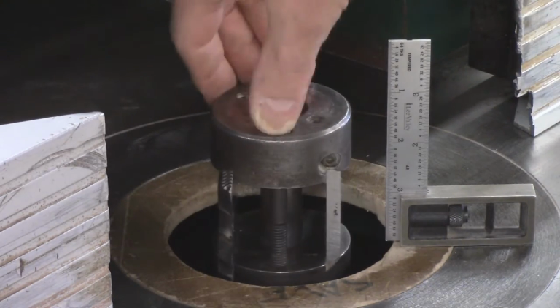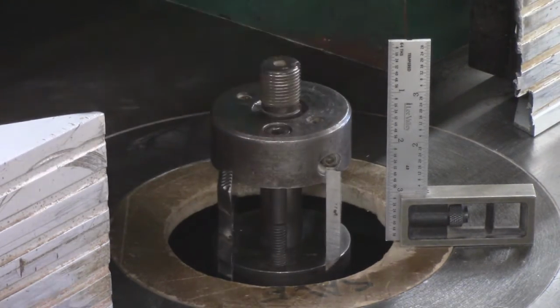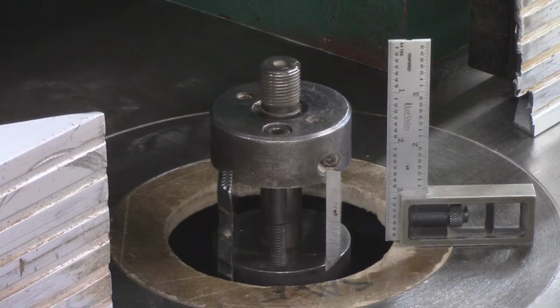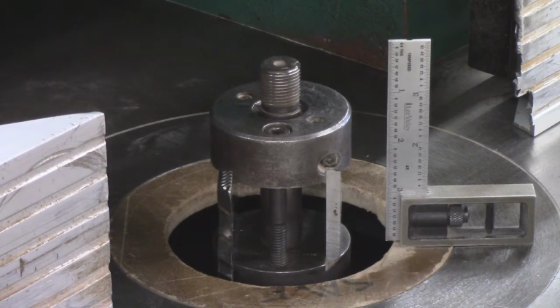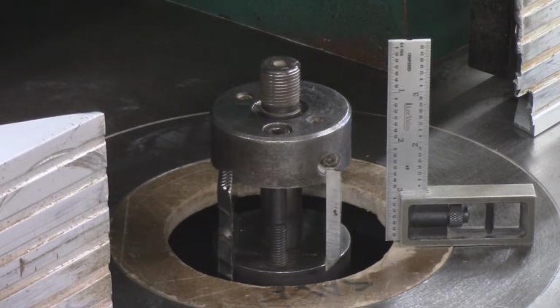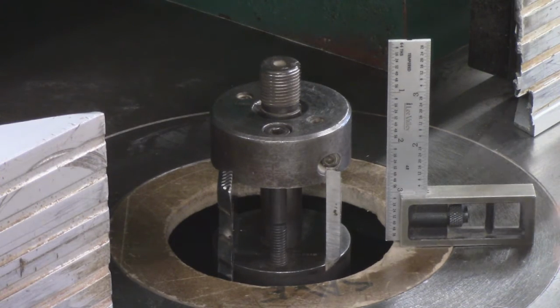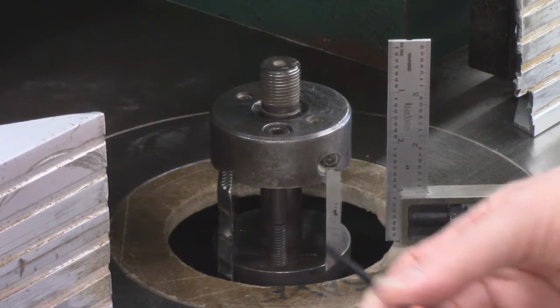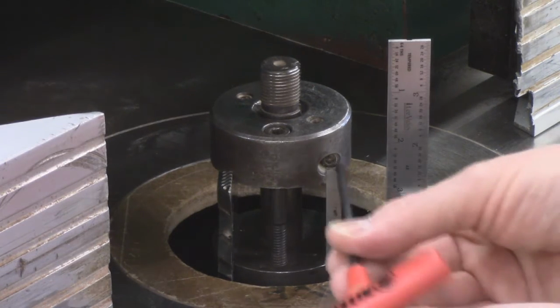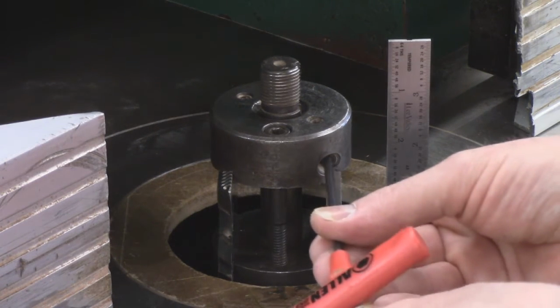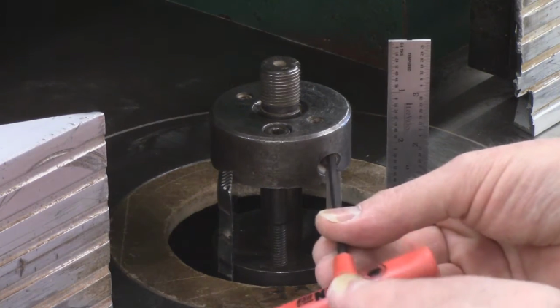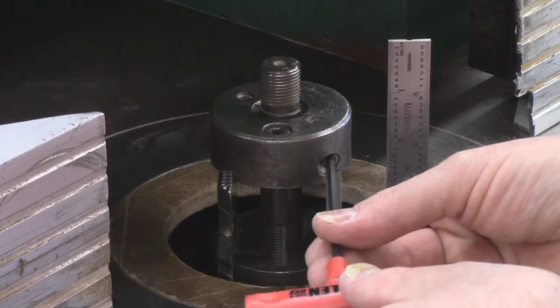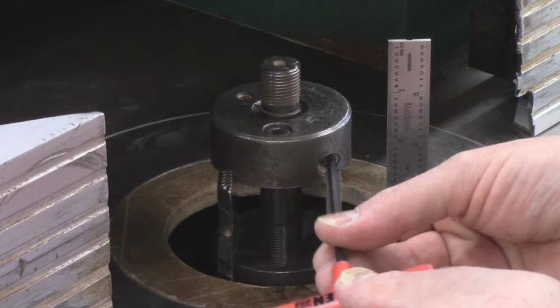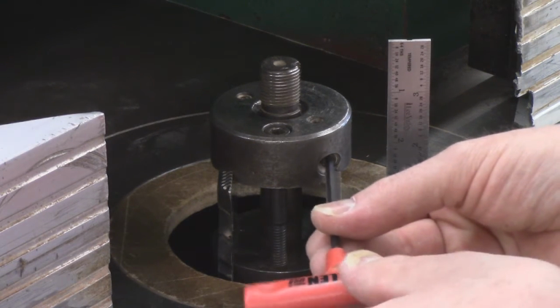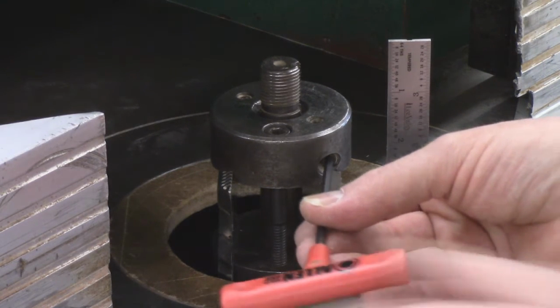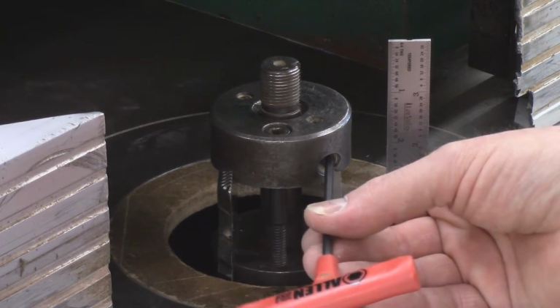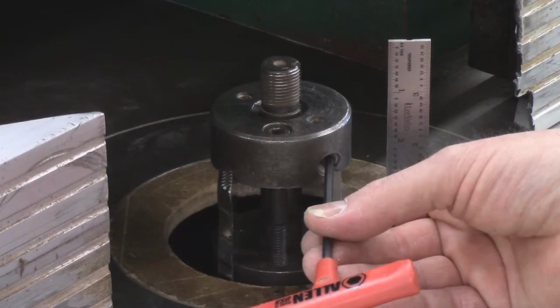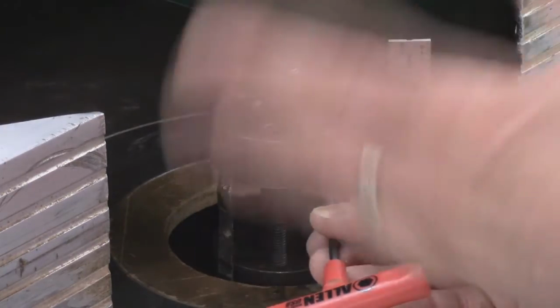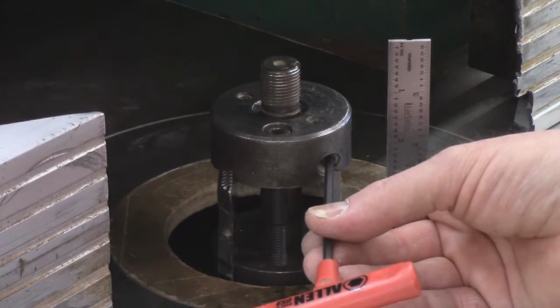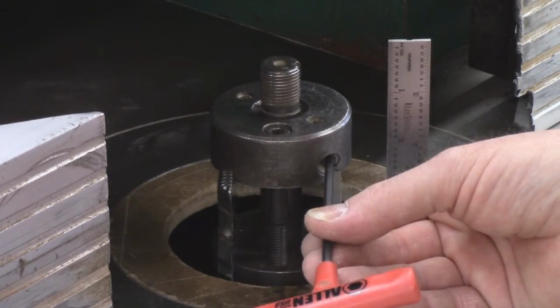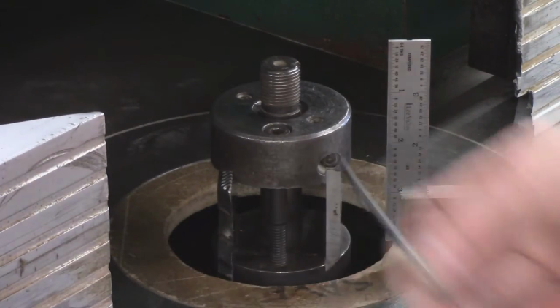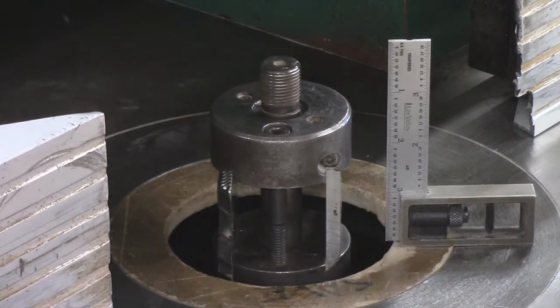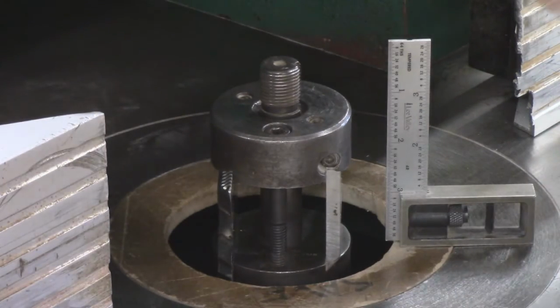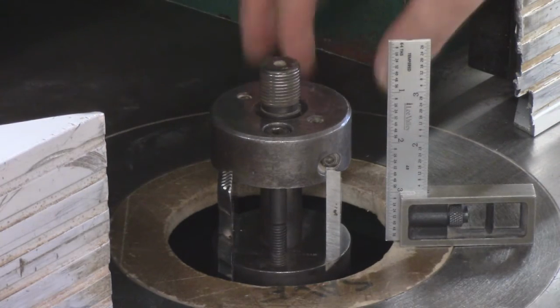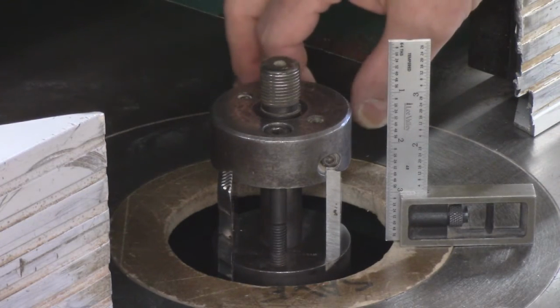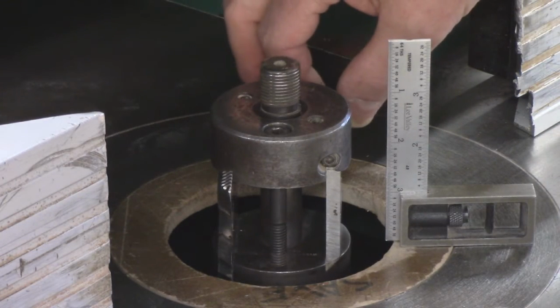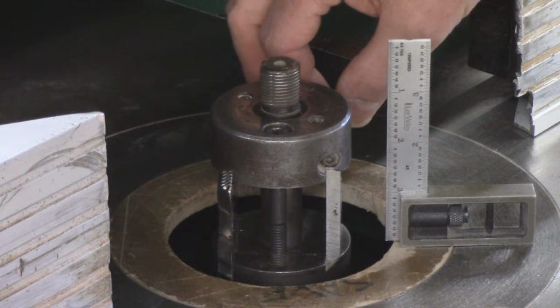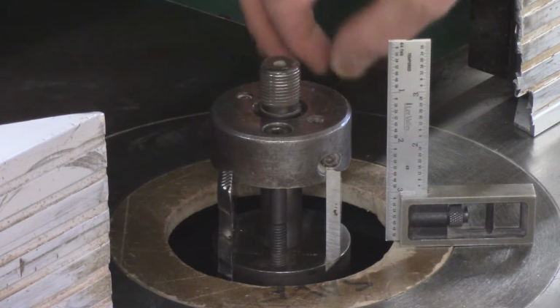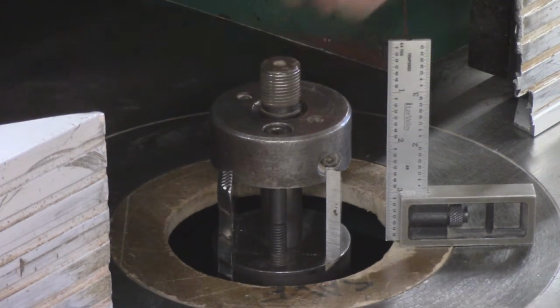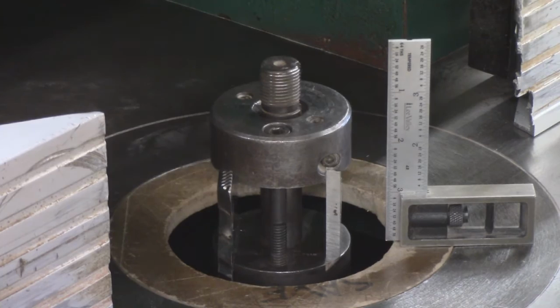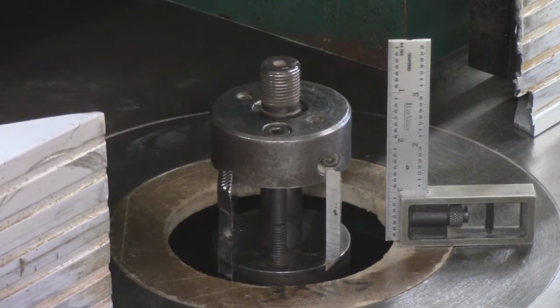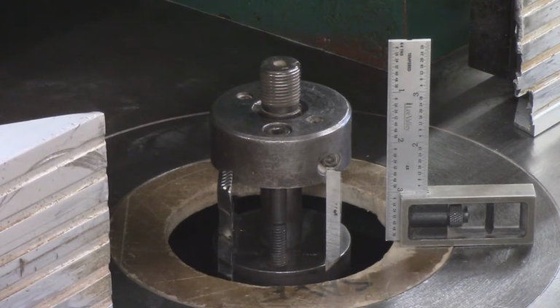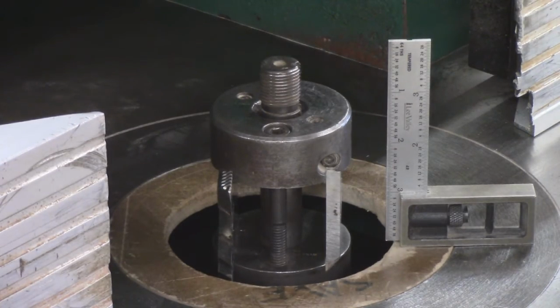If I did have to adjust it, I would take one of these Allen keys, set it in here, and twist it in and out to move it. There is a little bit of play you can adjust by hand — just give it a little shove and that will do it.